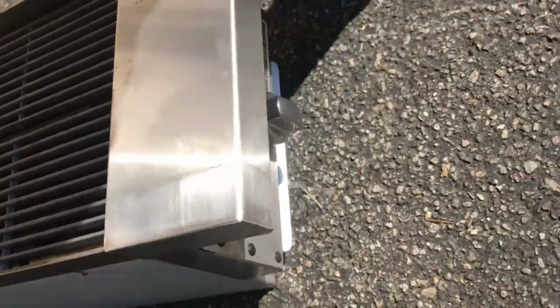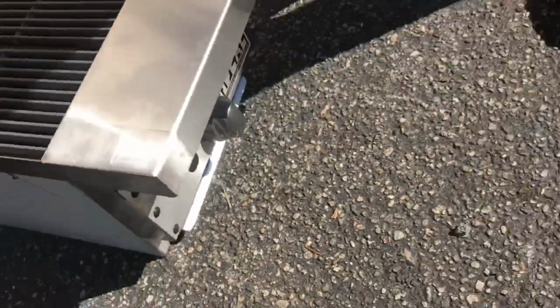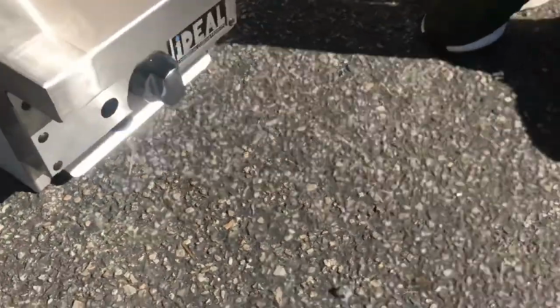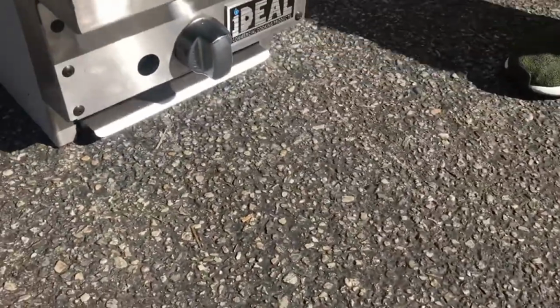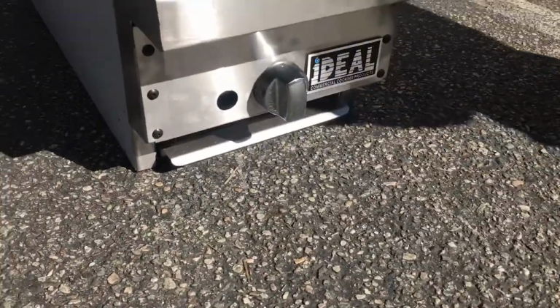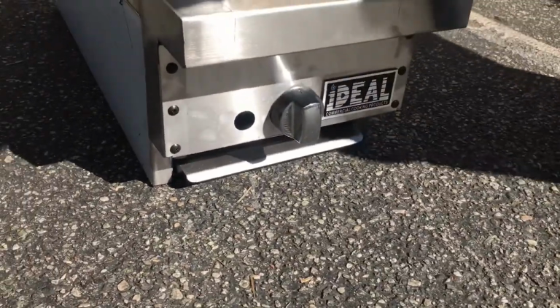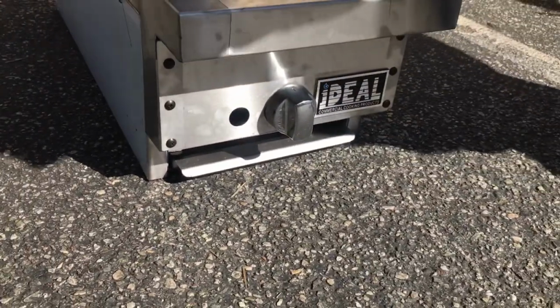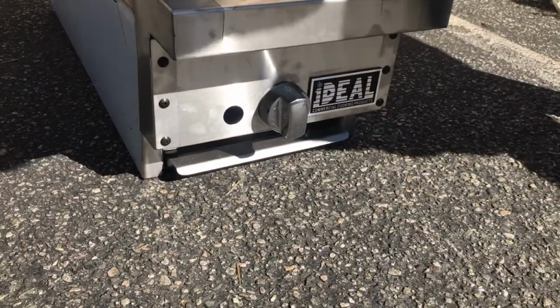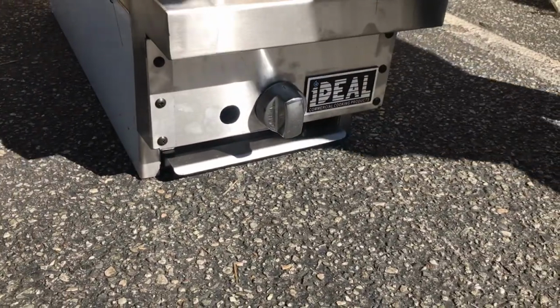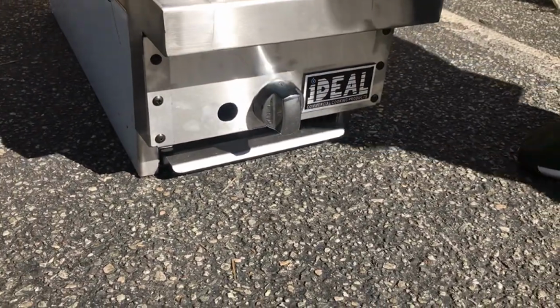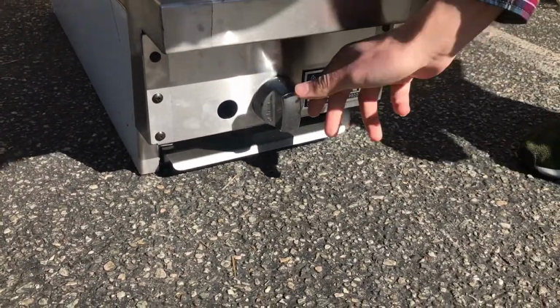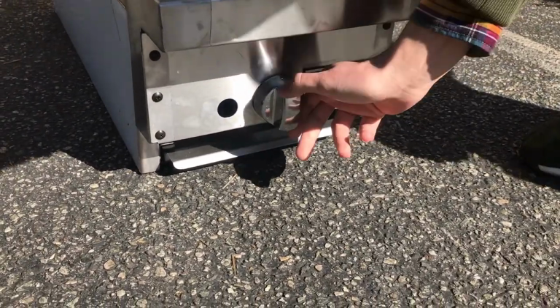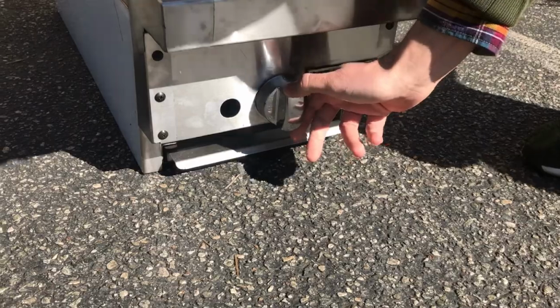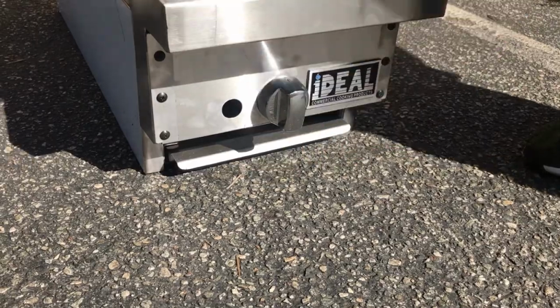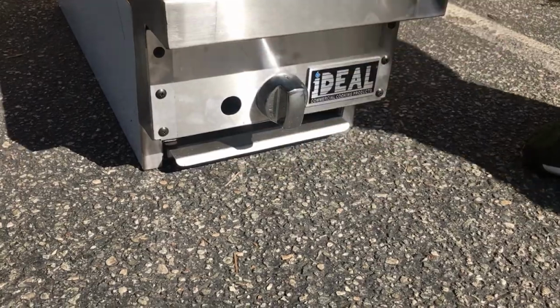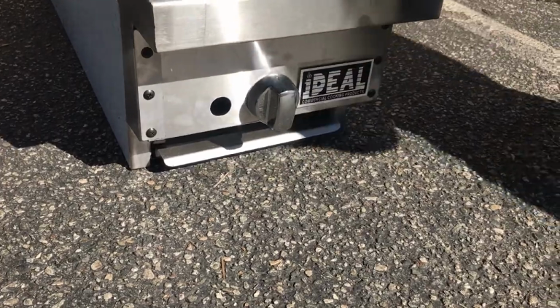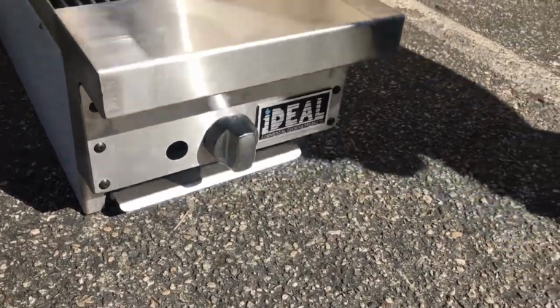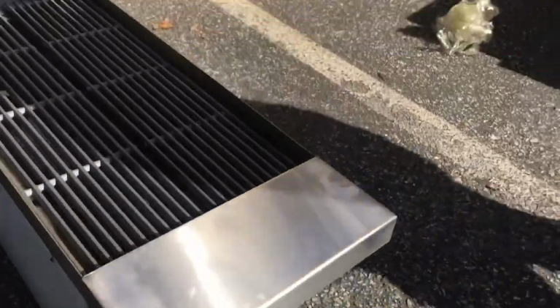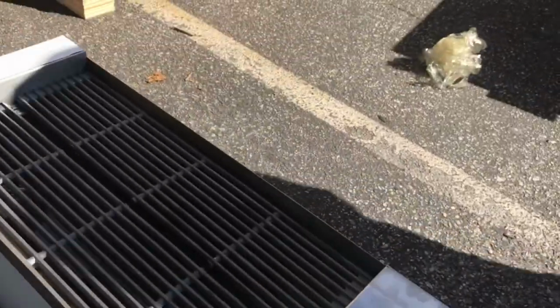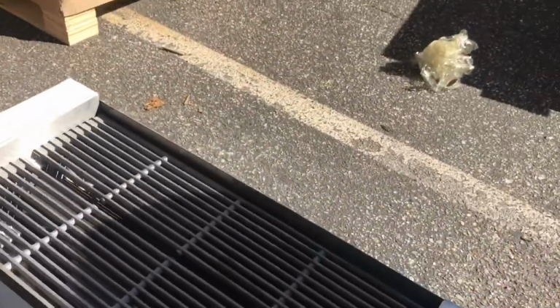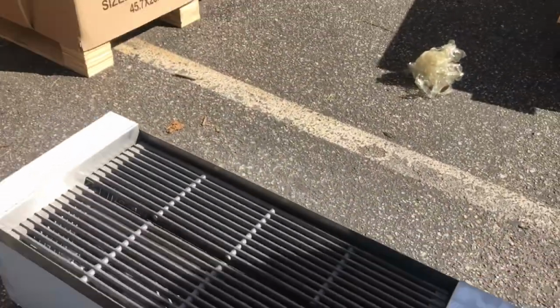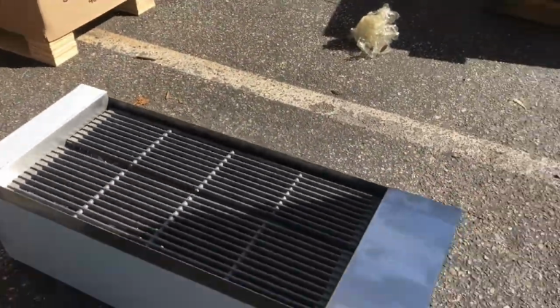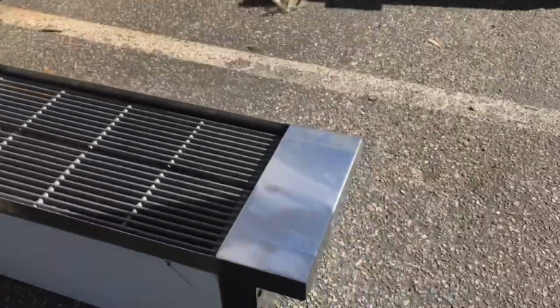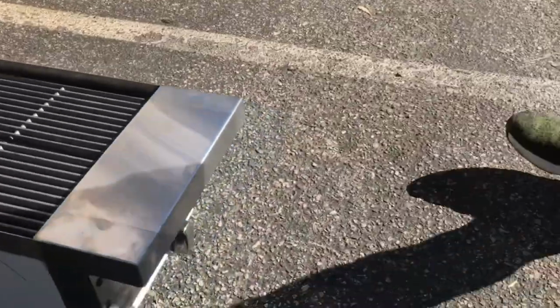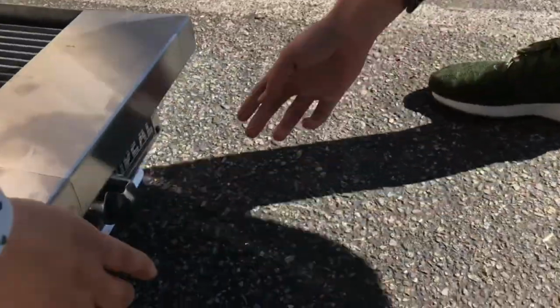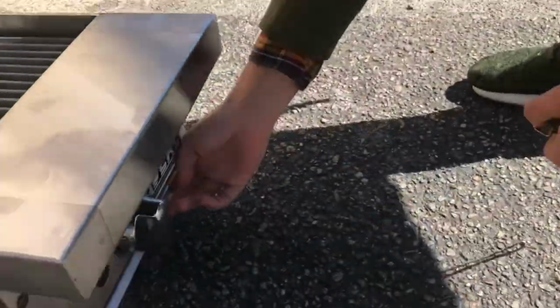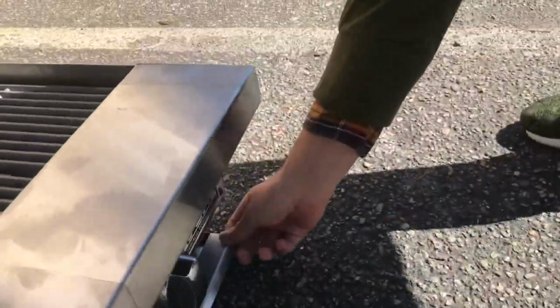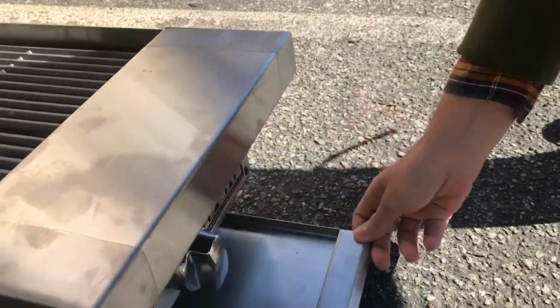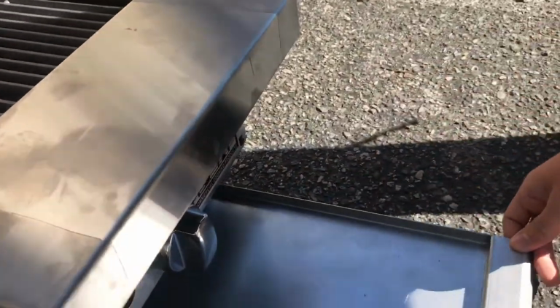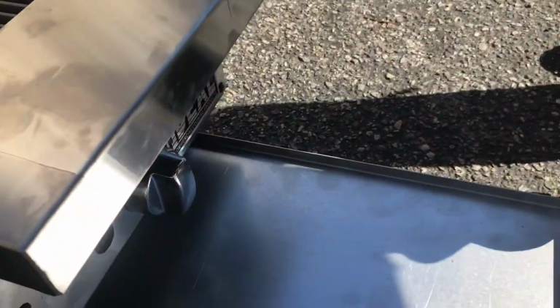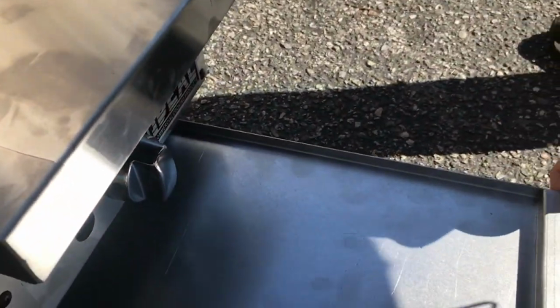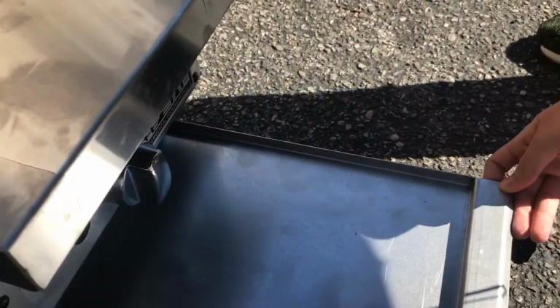It has its brand right there — it's Ideal. You can see it has a knob right here to control the flame and the fire. It also has a little waste tray on the bottom, you can see that right here.